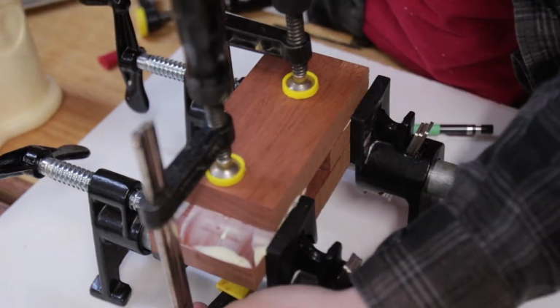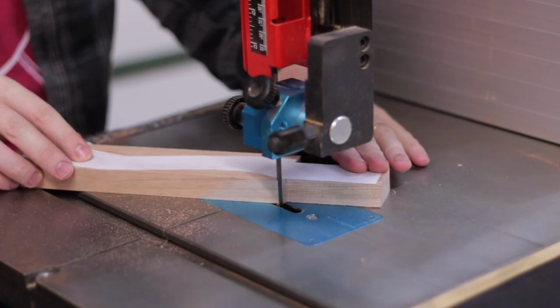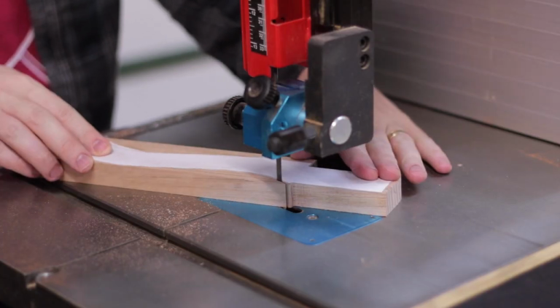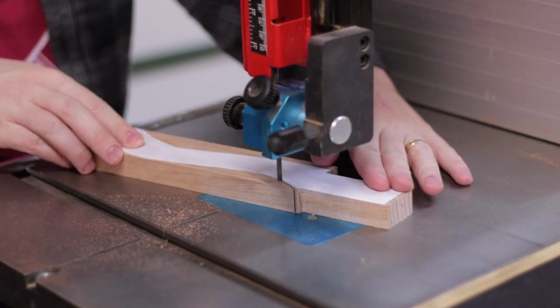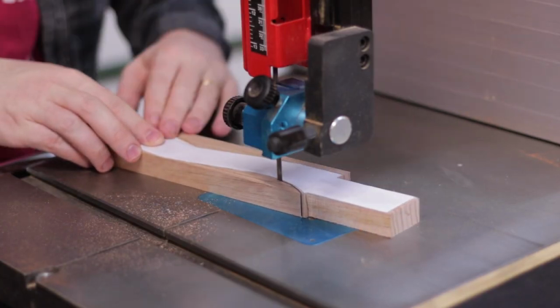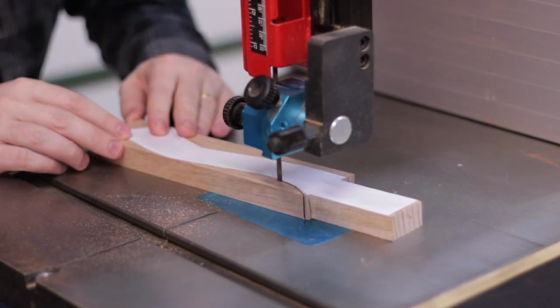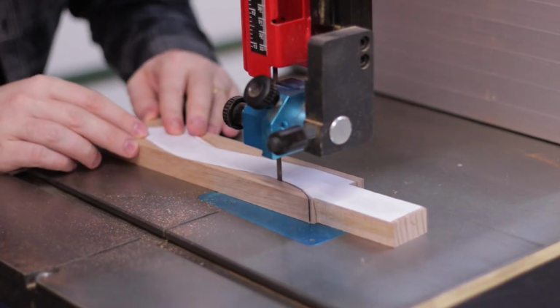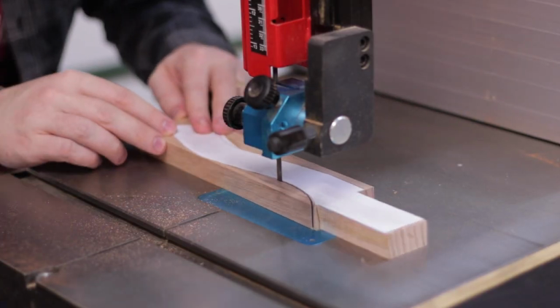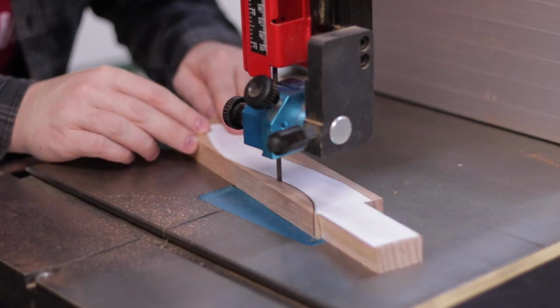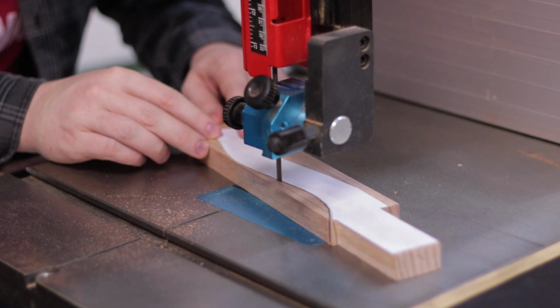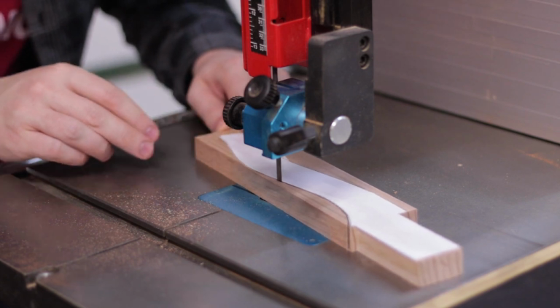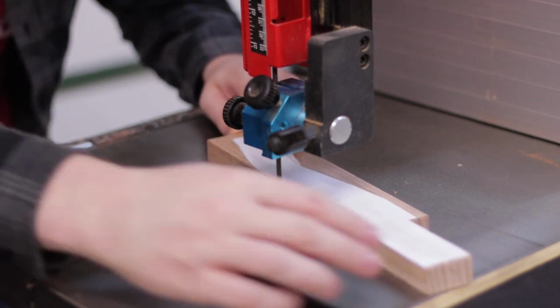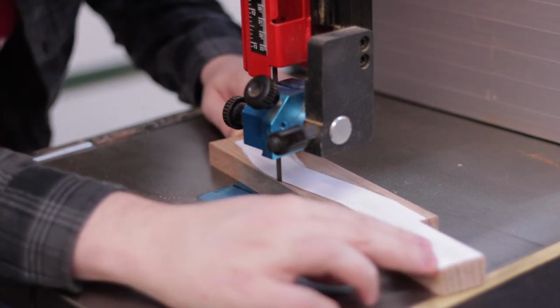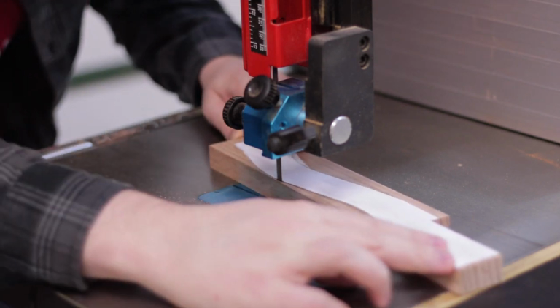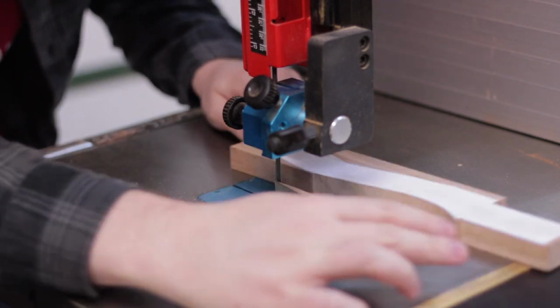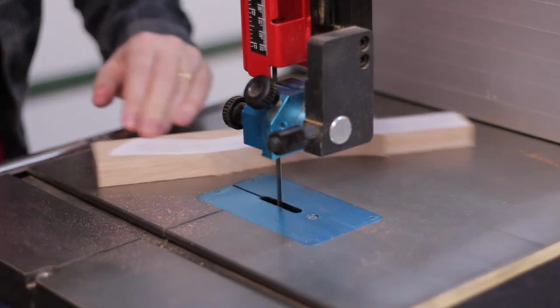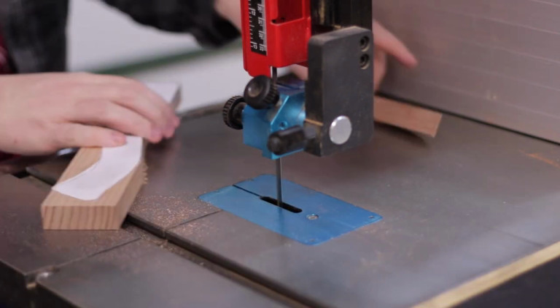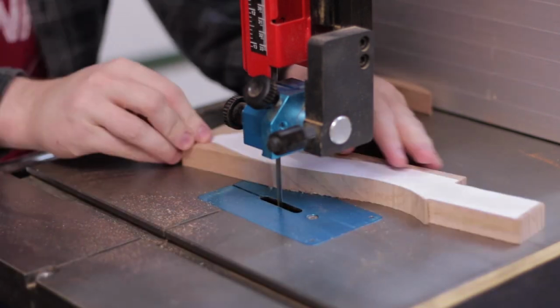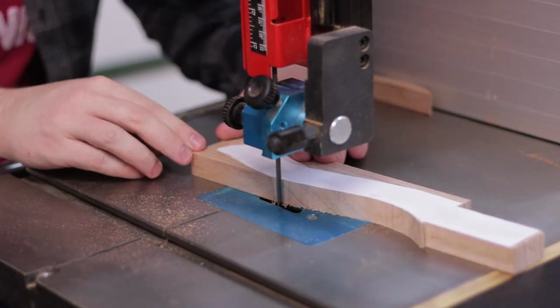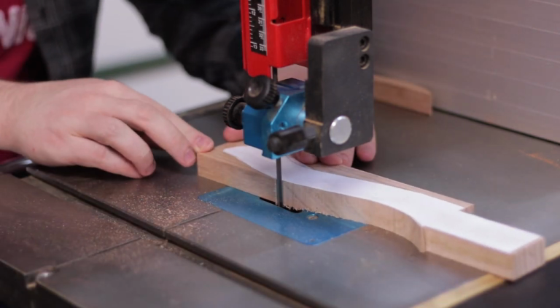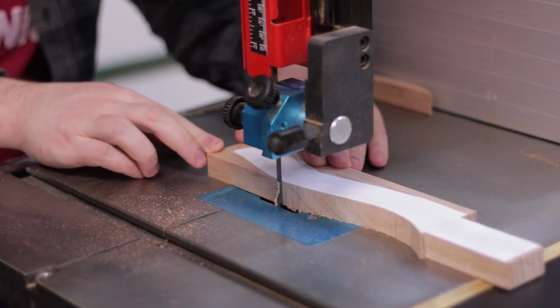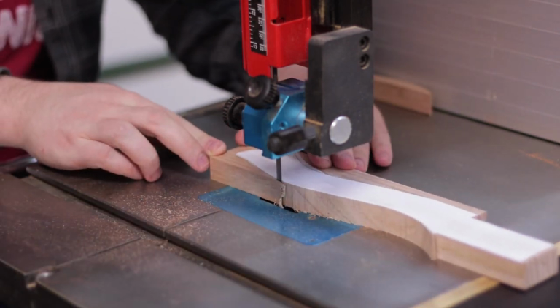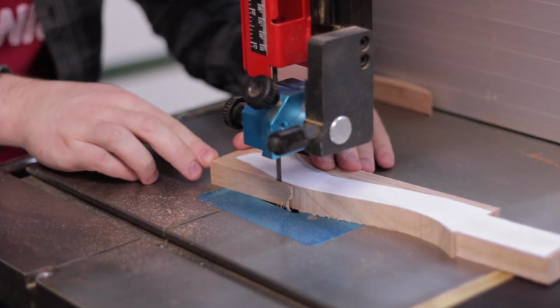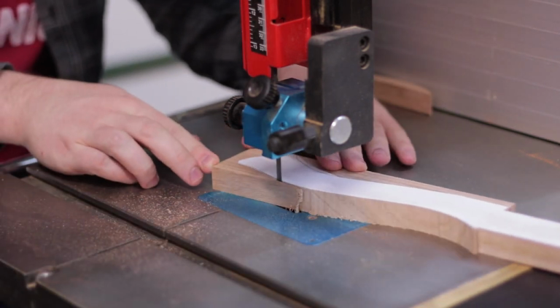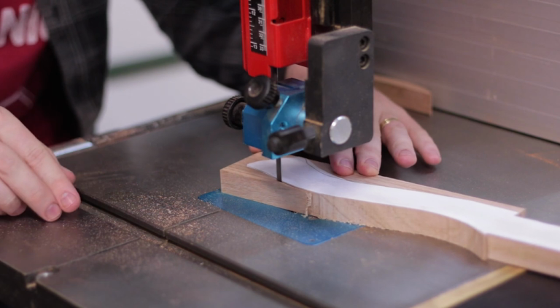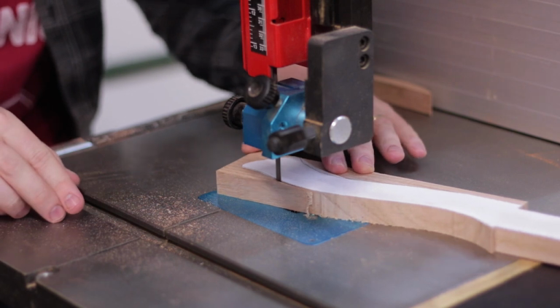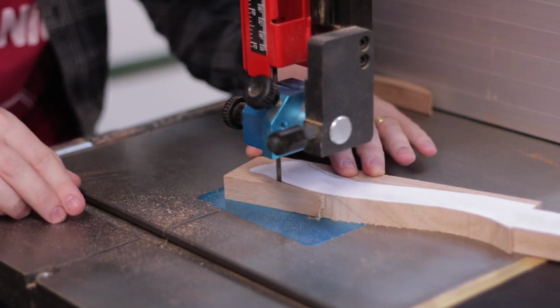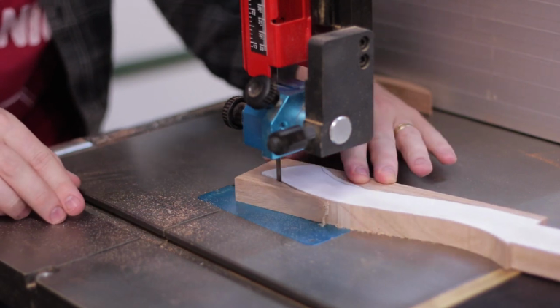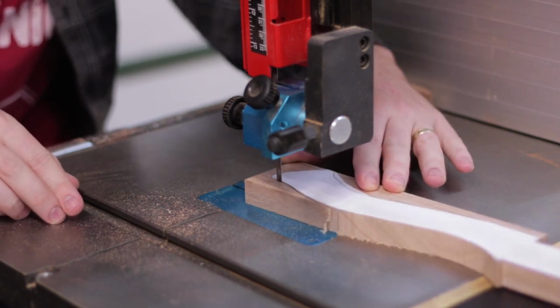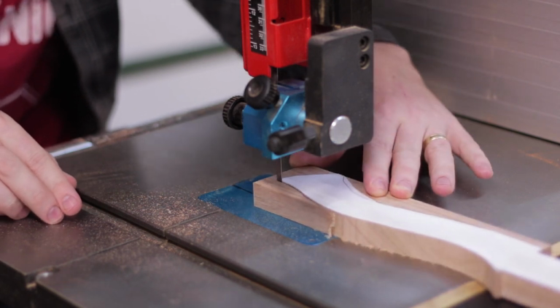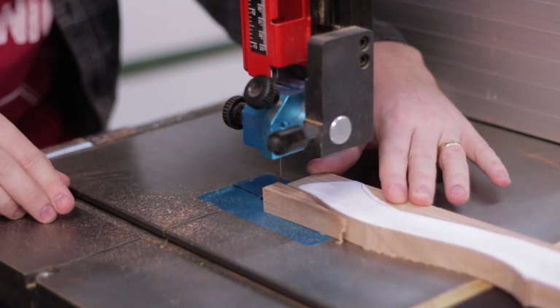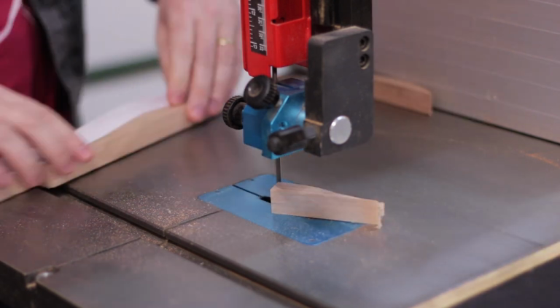I switched to a 6mm 4 TPI blade and it makes really quick work of these curves. A larger blade can do okay too, but you'll need to make mini relief cuts to get around the tight corners.